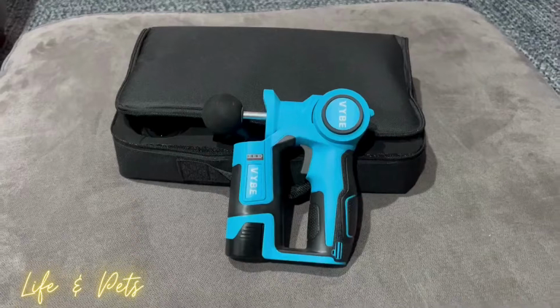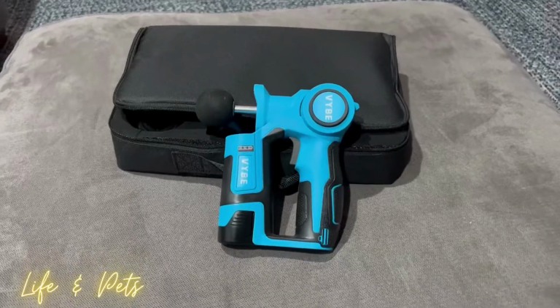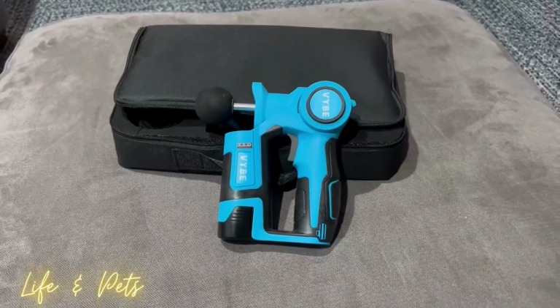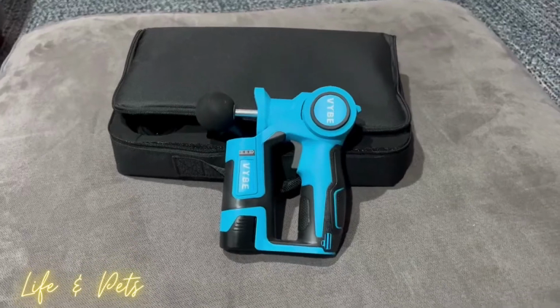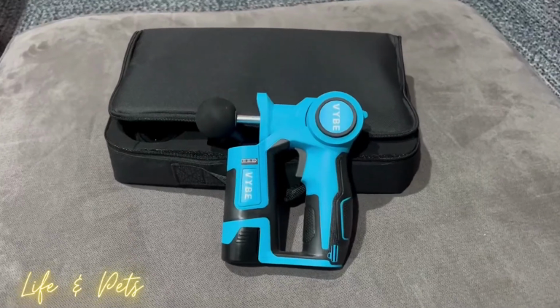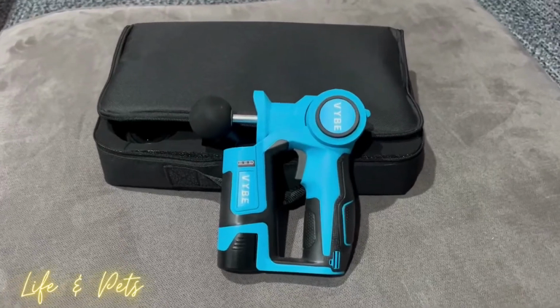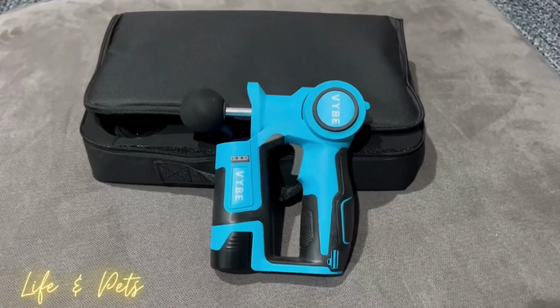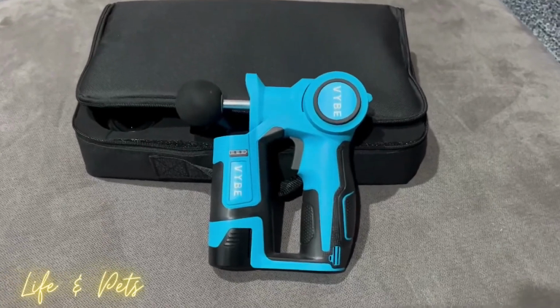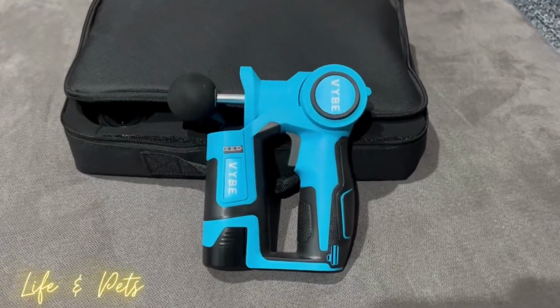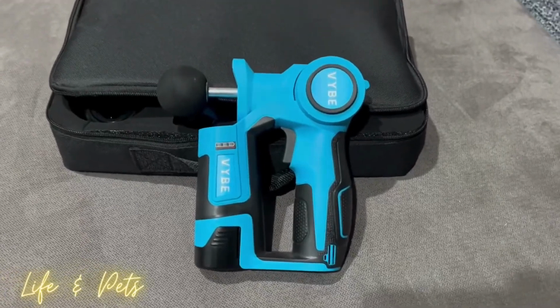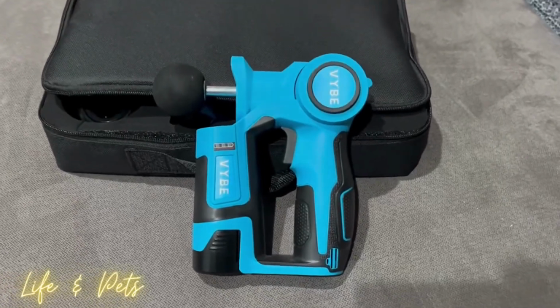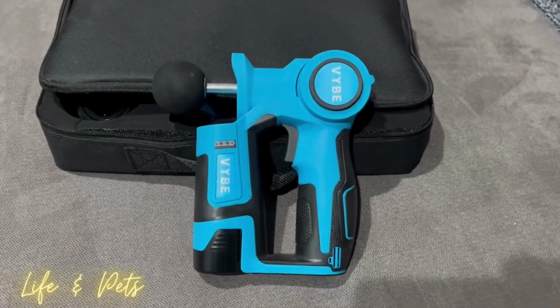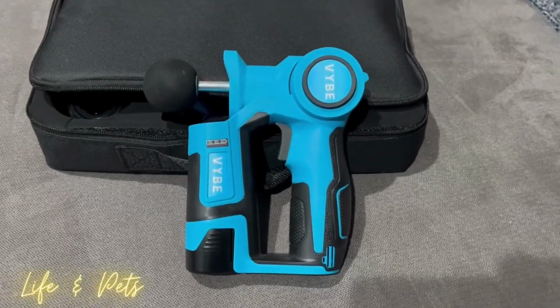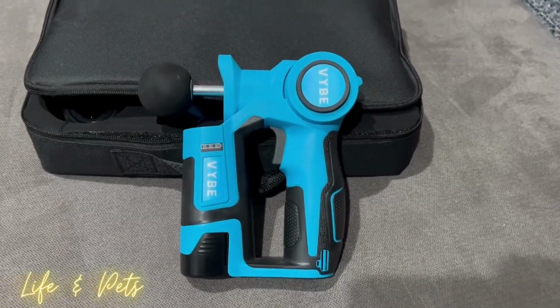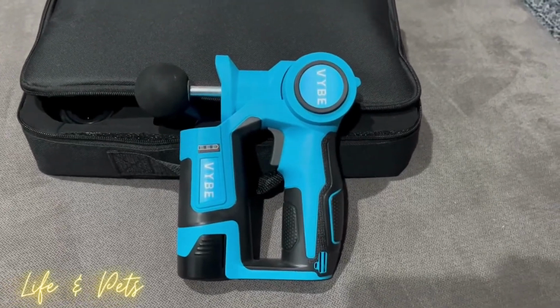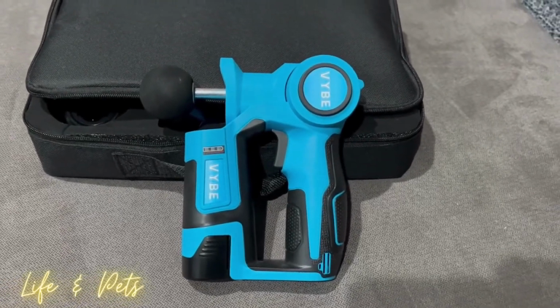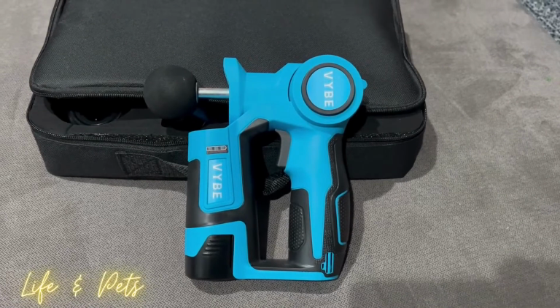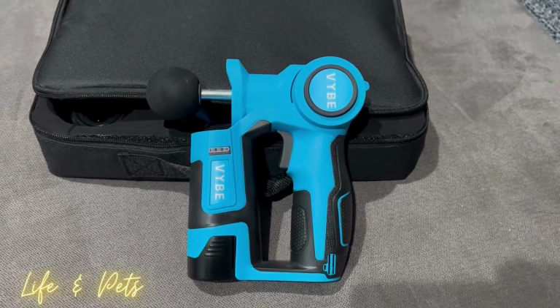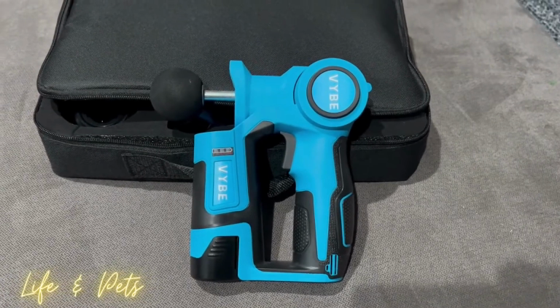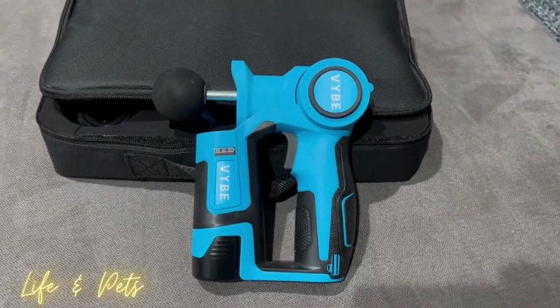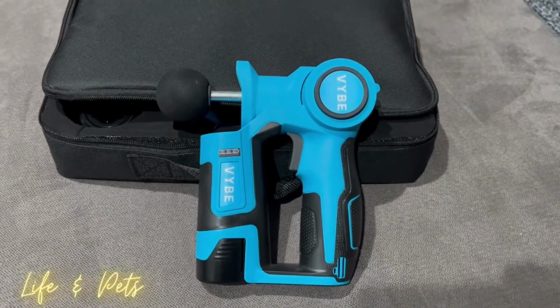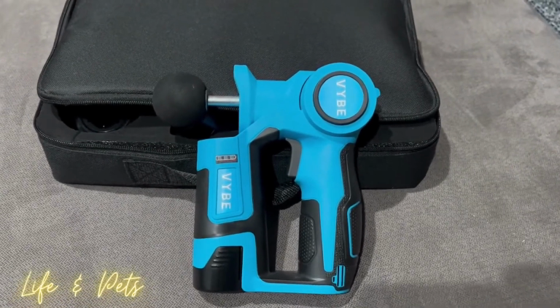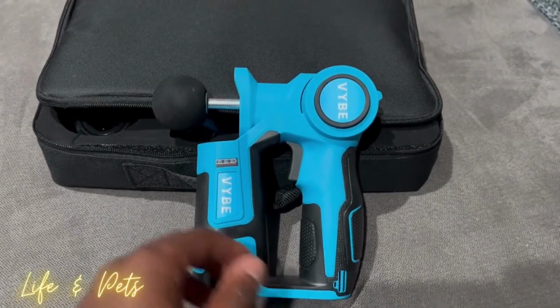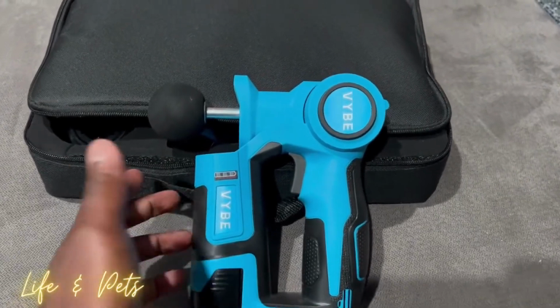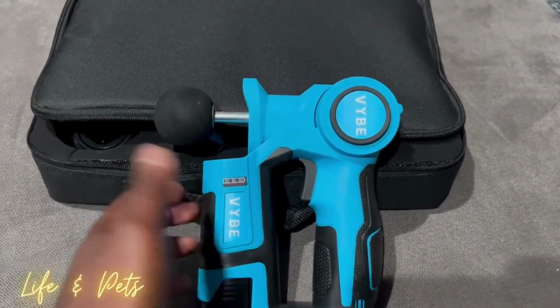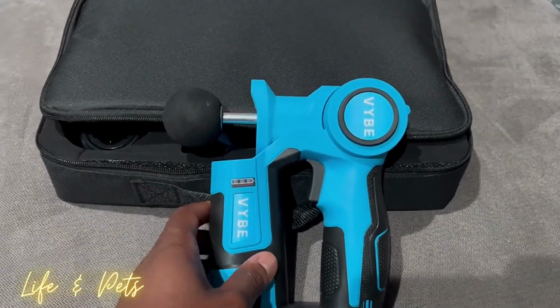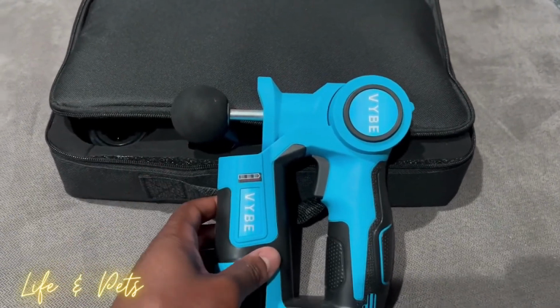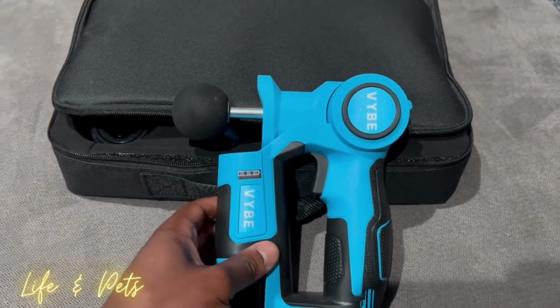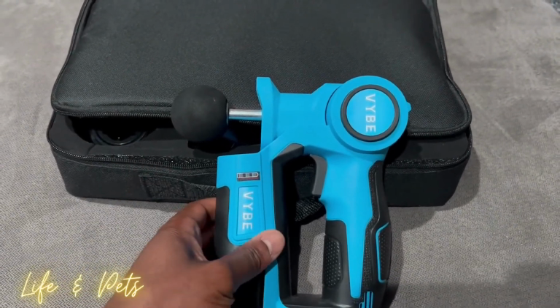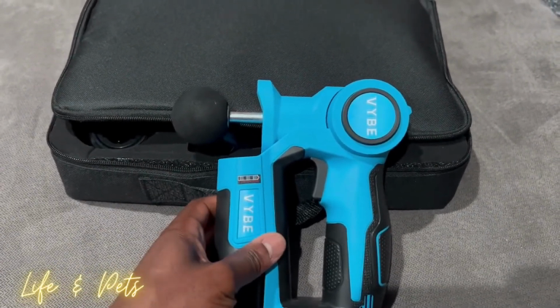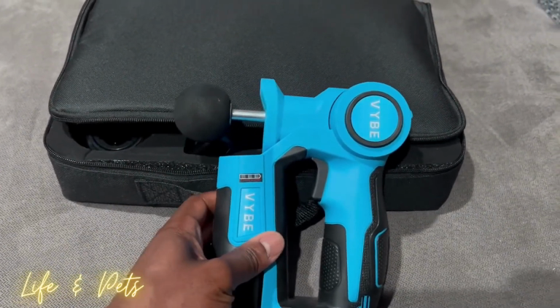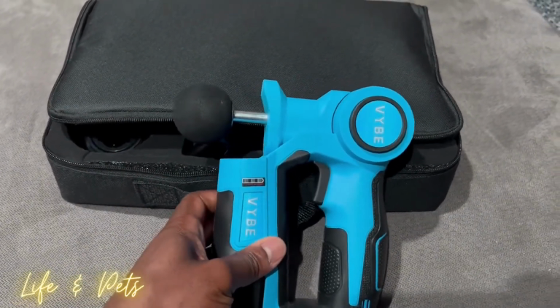What's going on guys, it's your man Josh from Life and Pets. I'm looking at this 5V2 portable handheld massager. This thing is awesome.